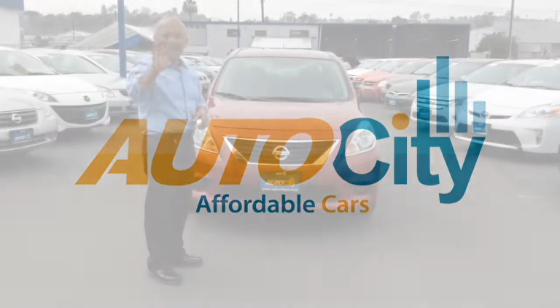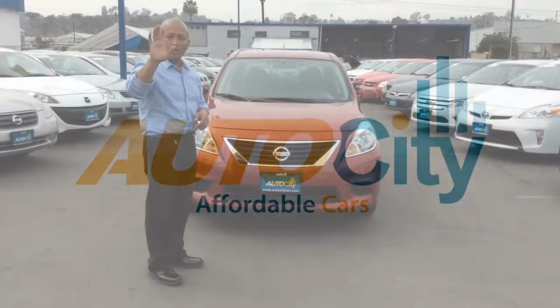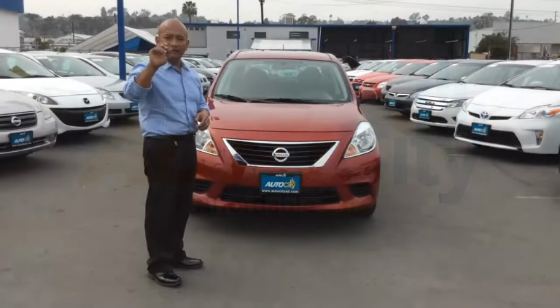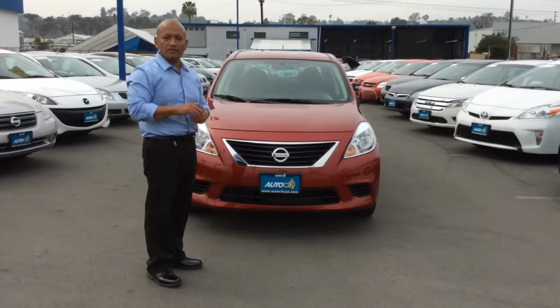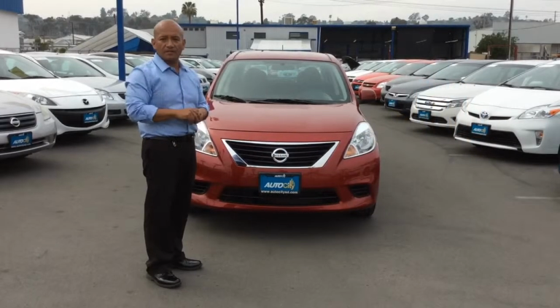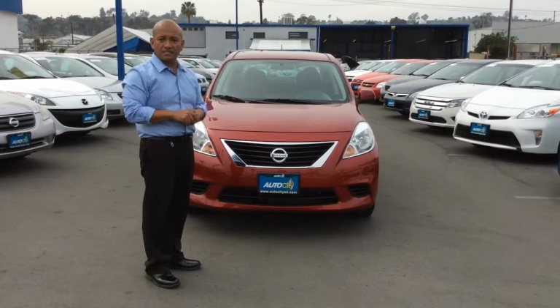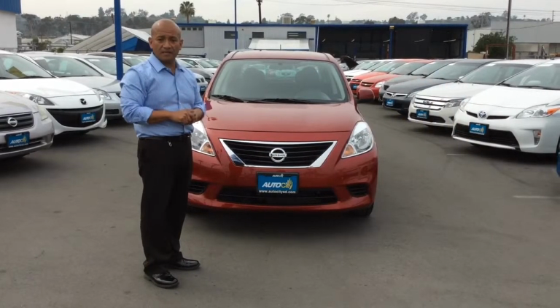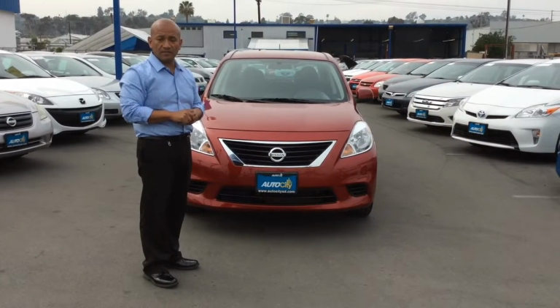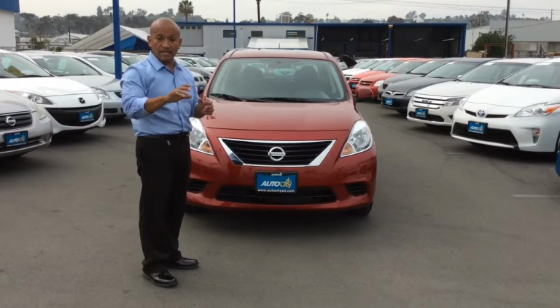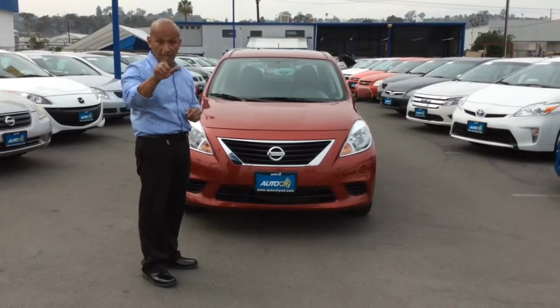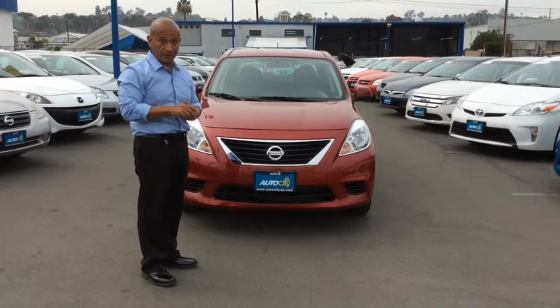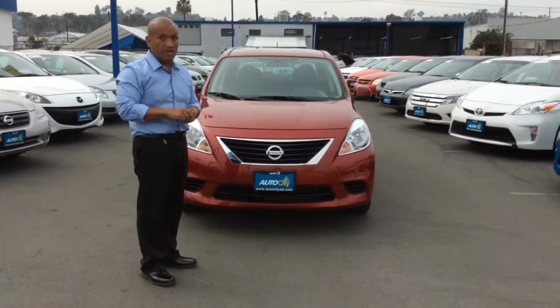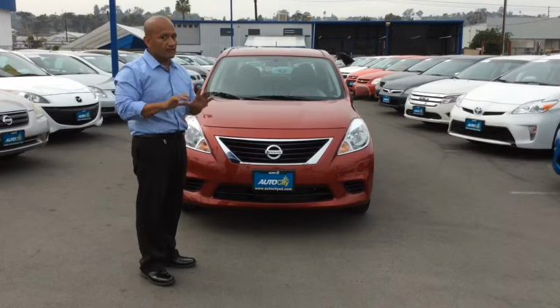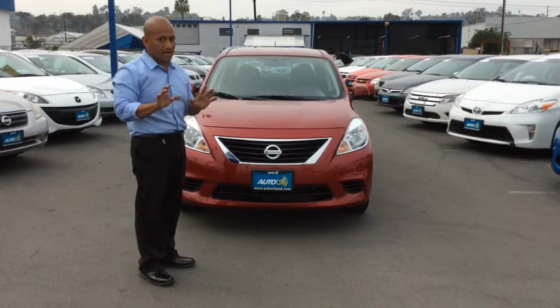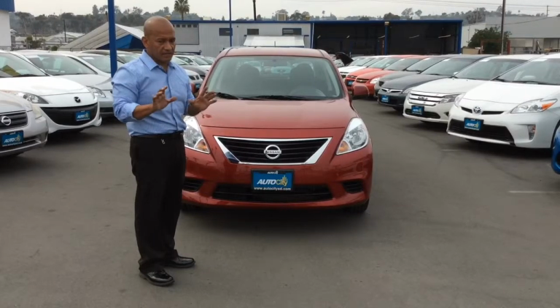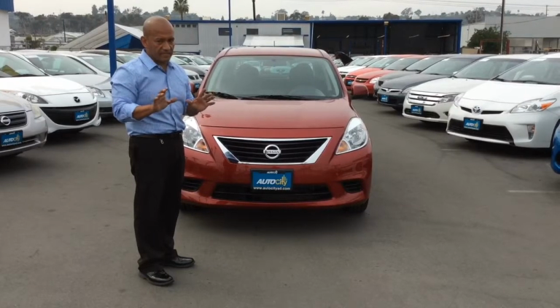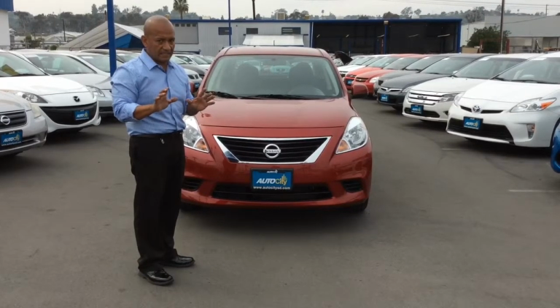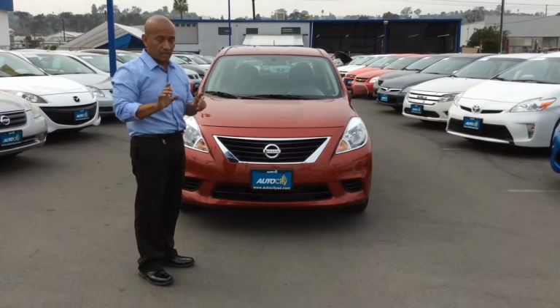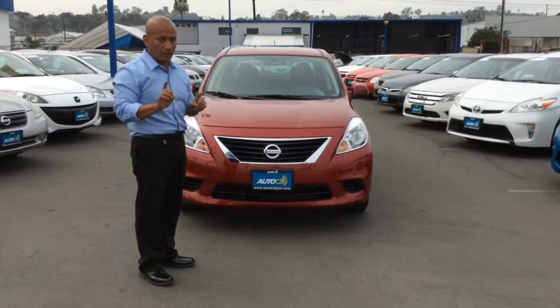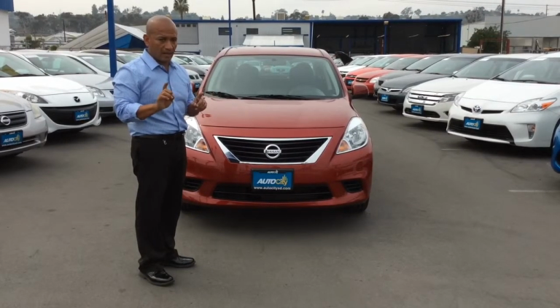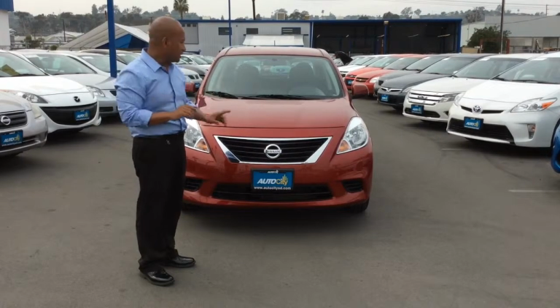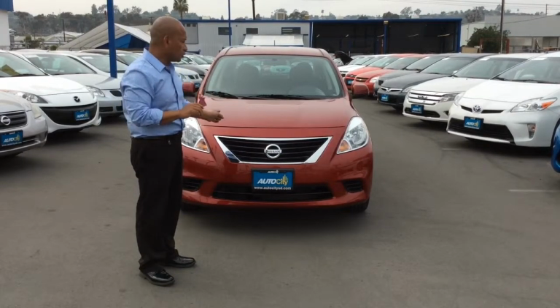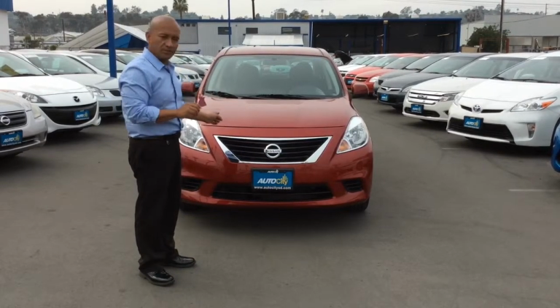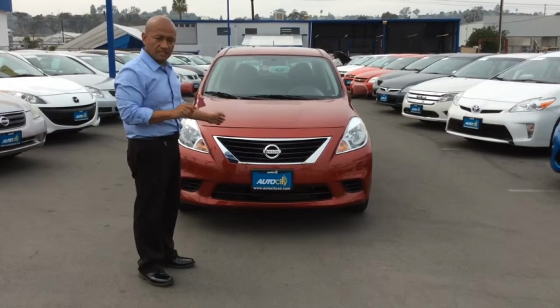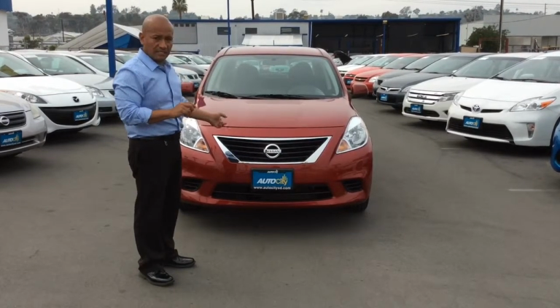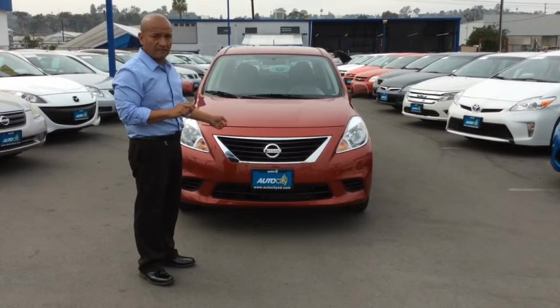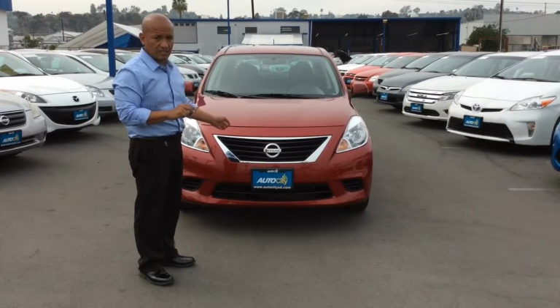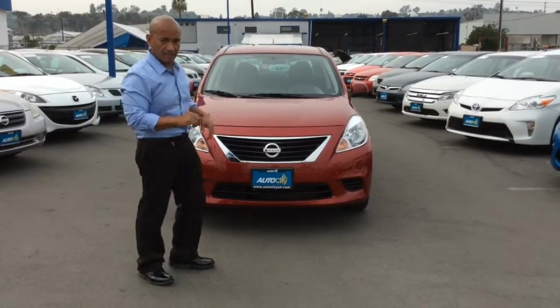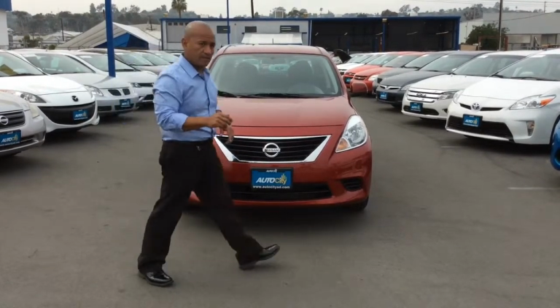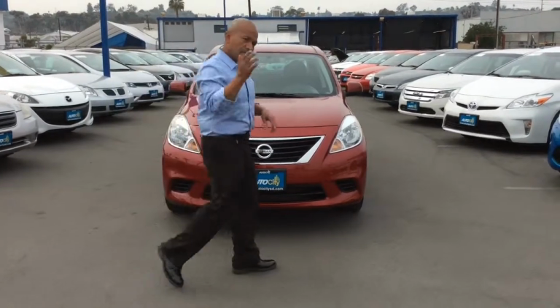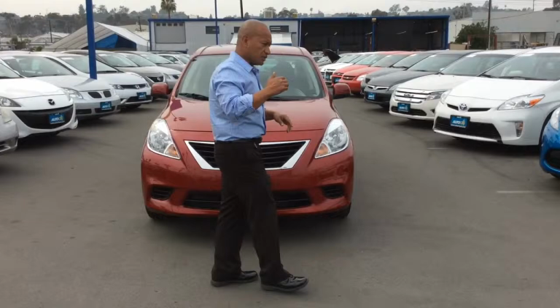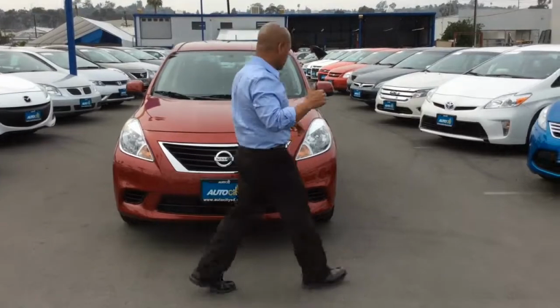Hello, I'm Victor of AutoCitySales and today we have for you a very nice low miles 2013 Nissan Versa. Let me show you.